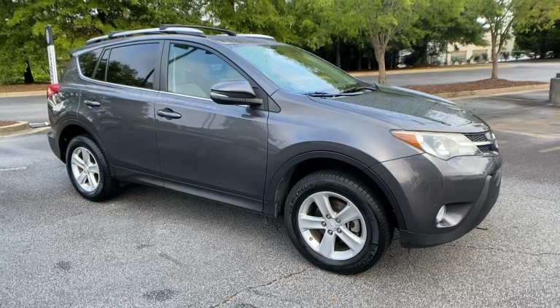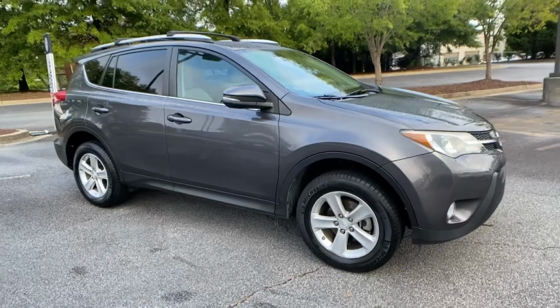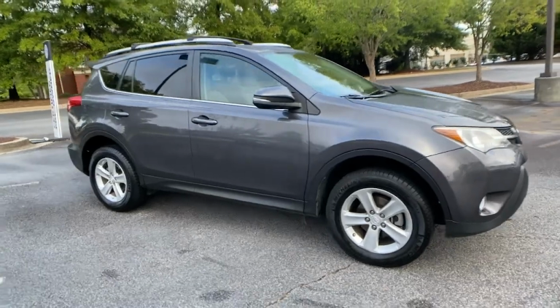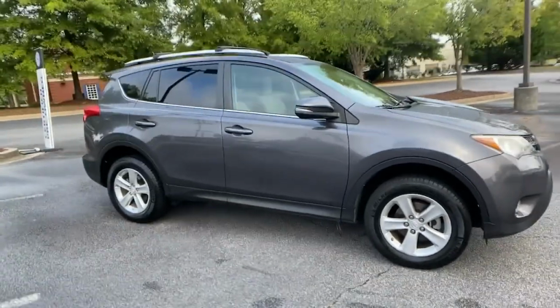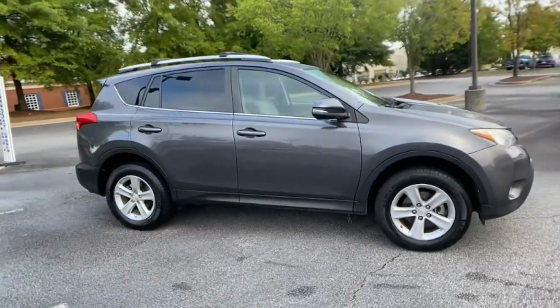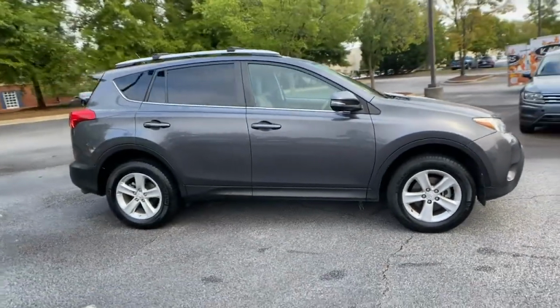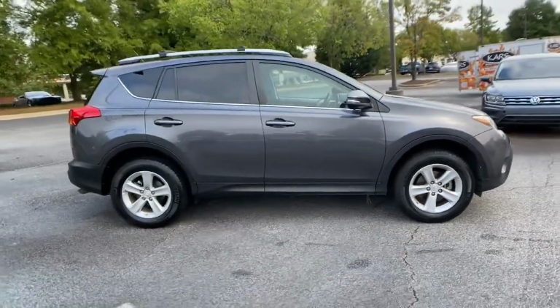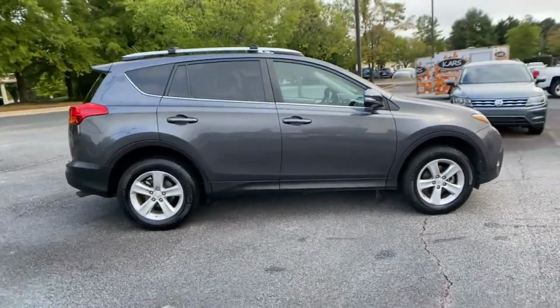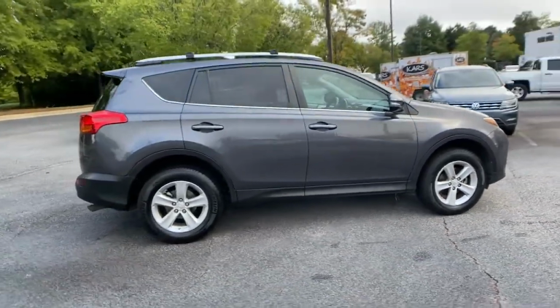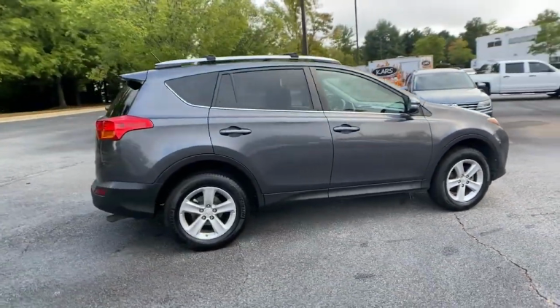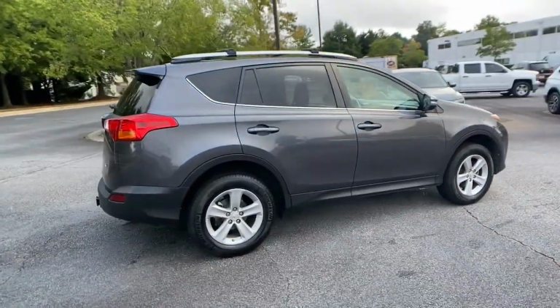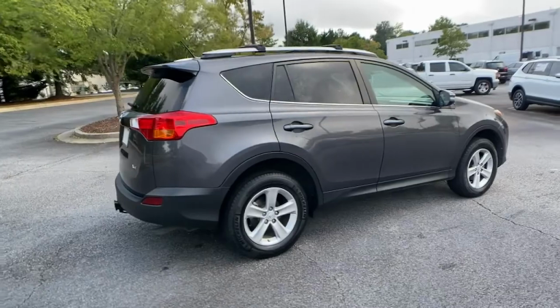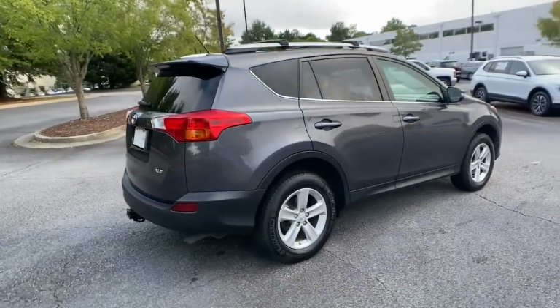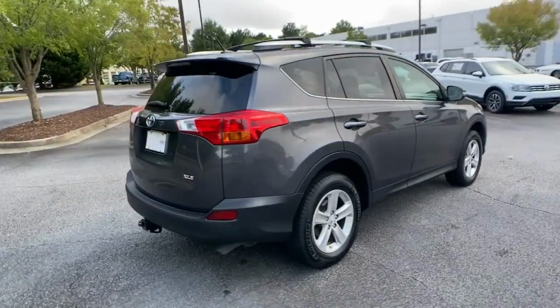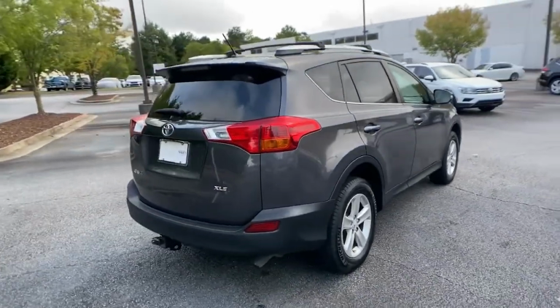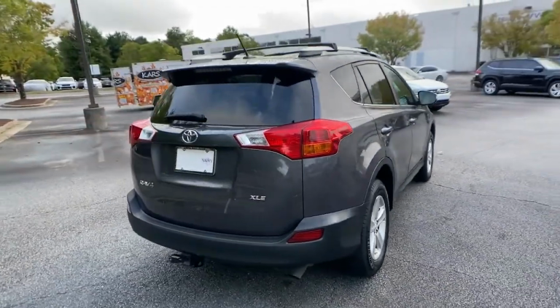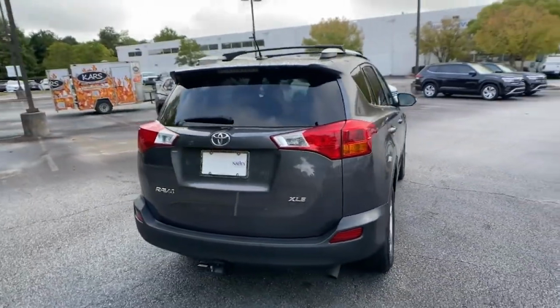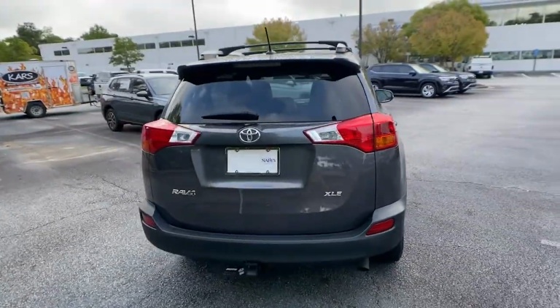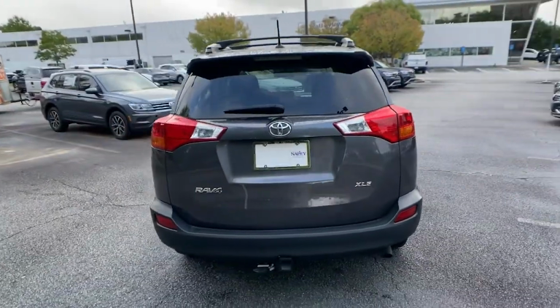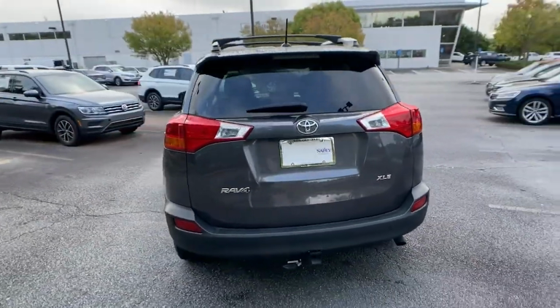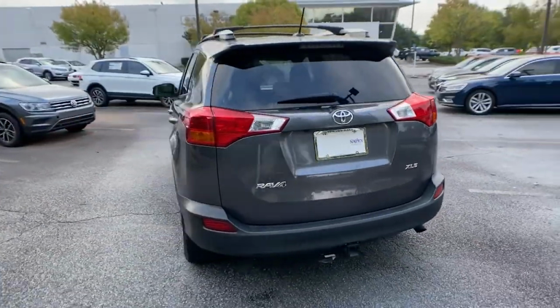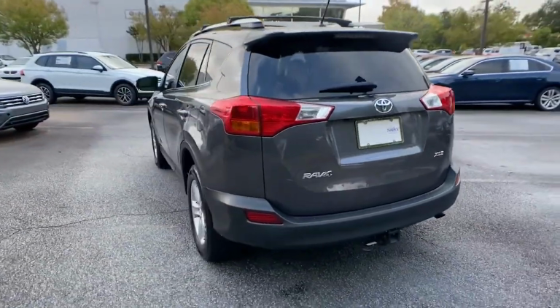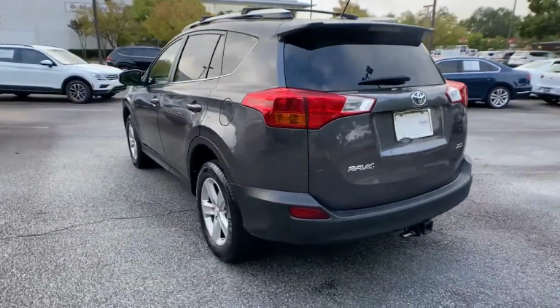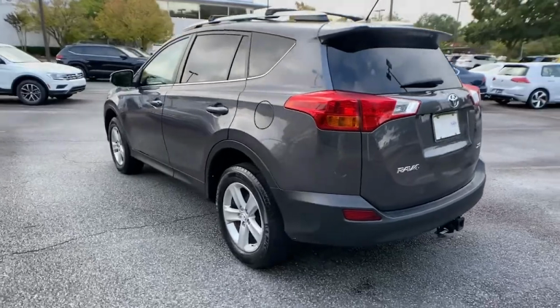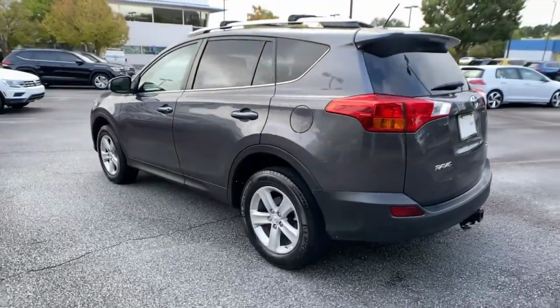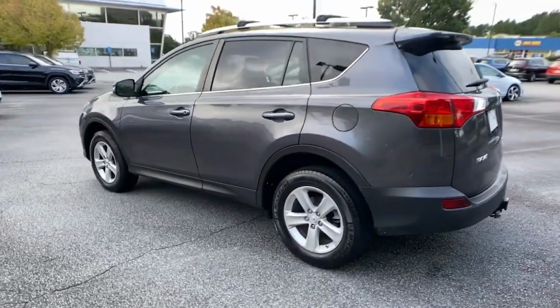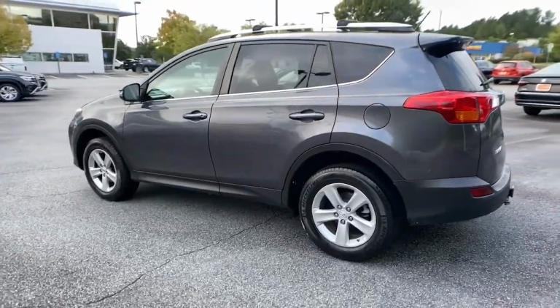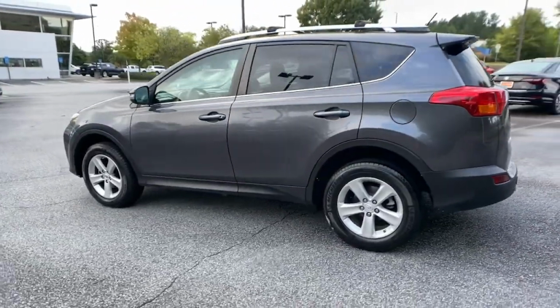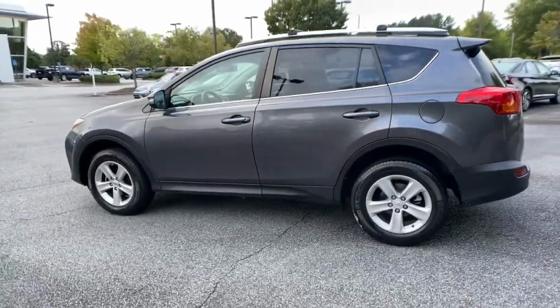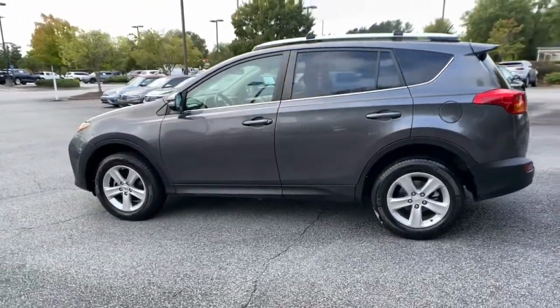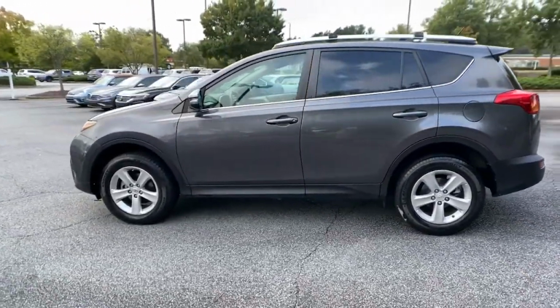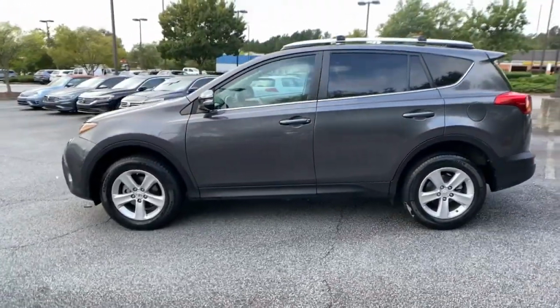Introducing the 2013 Toyota RAV4. This vehicle still has fewer than 80,000 miles on the clock, so it won't last long. Handle life's twists and turns with confidence in this responsive, sporty RAV4.